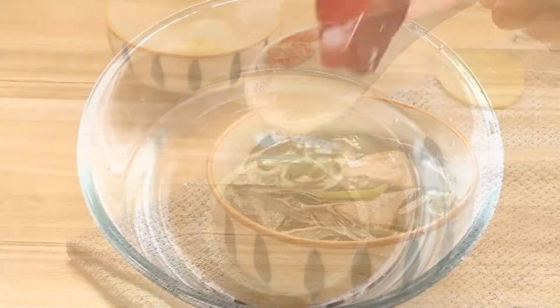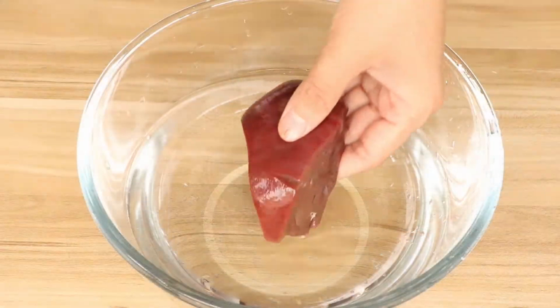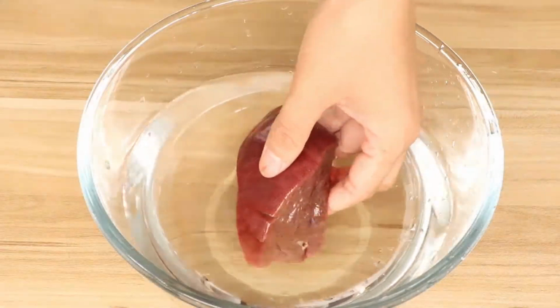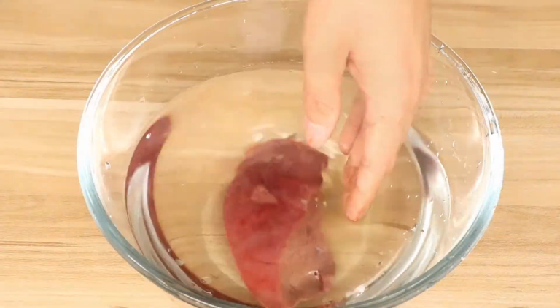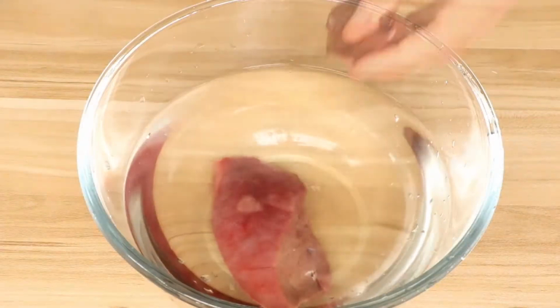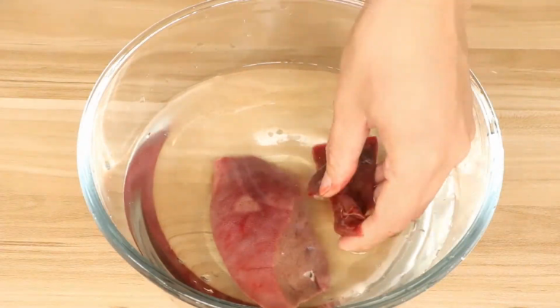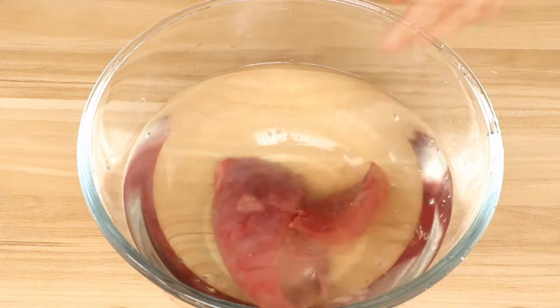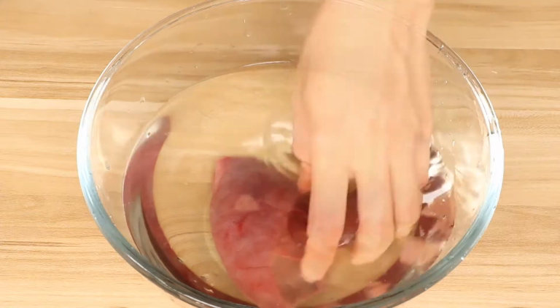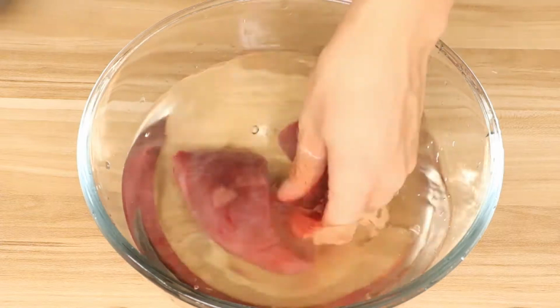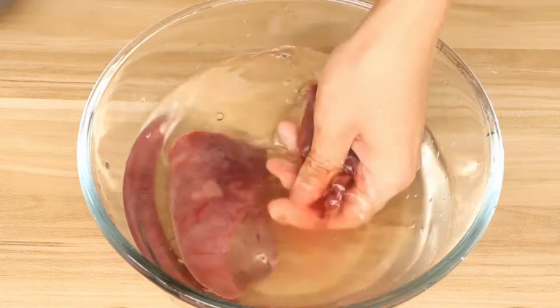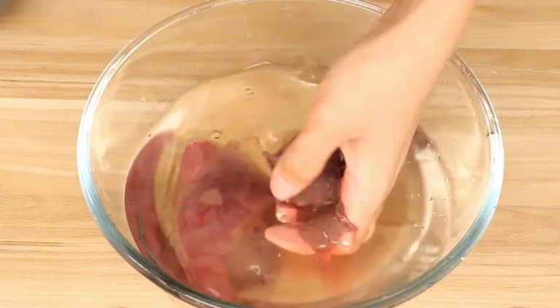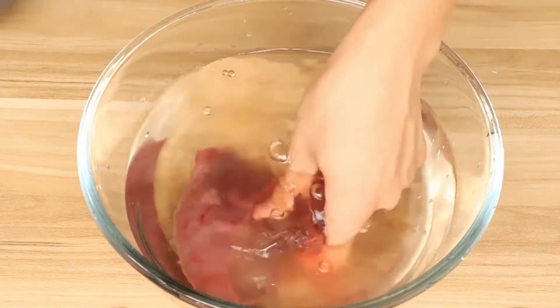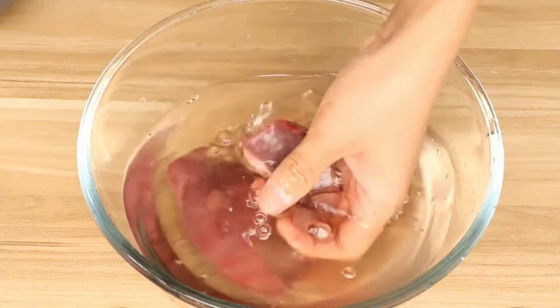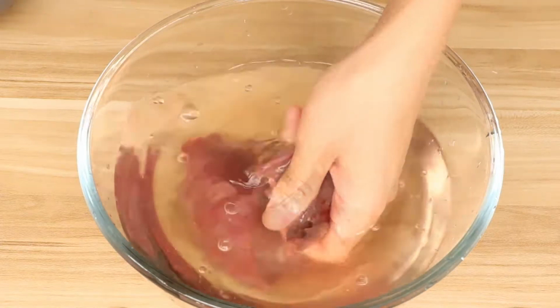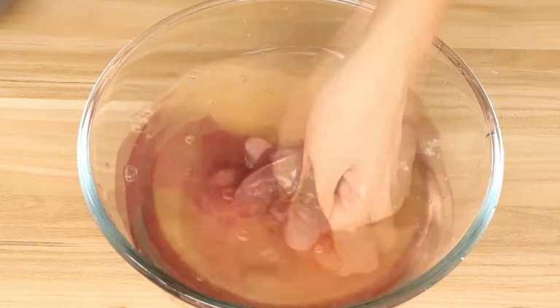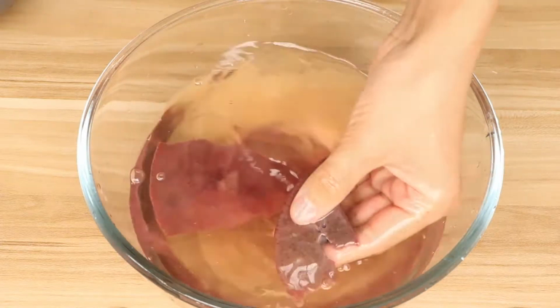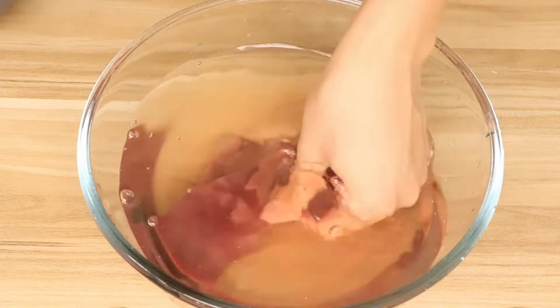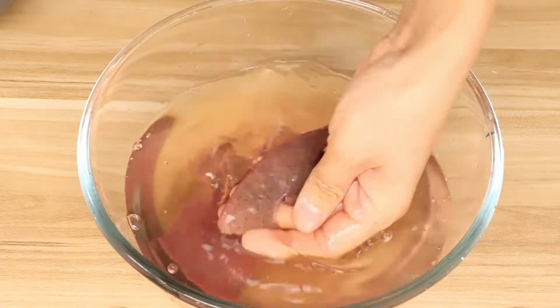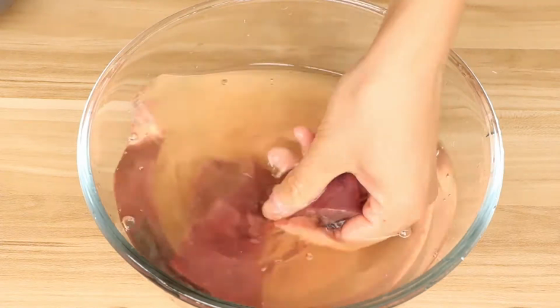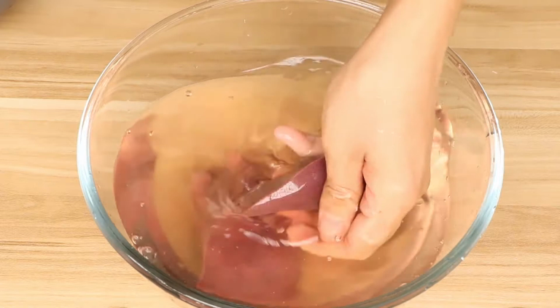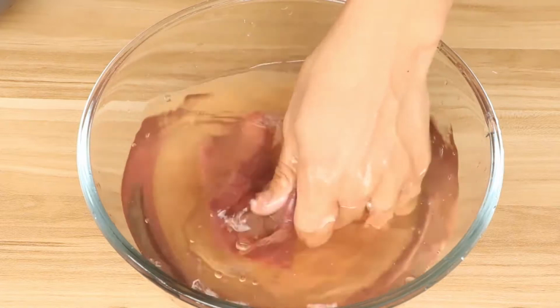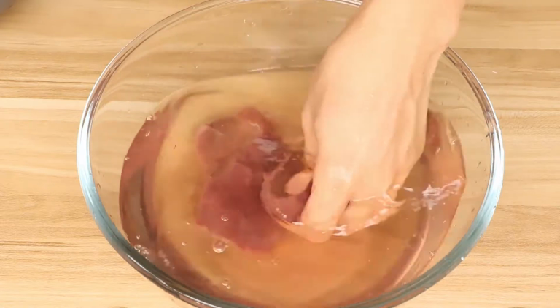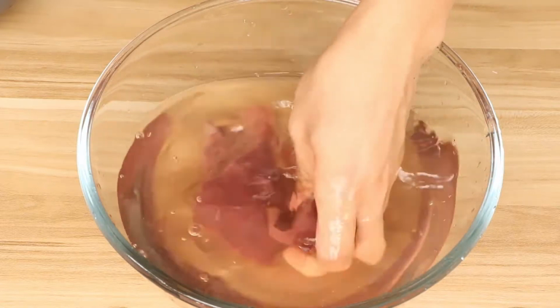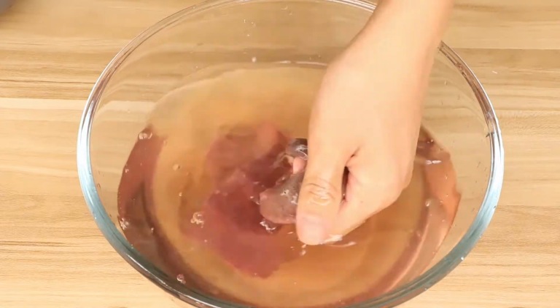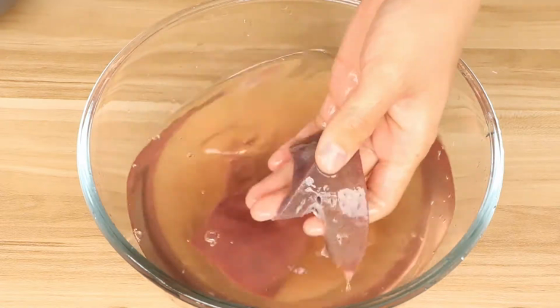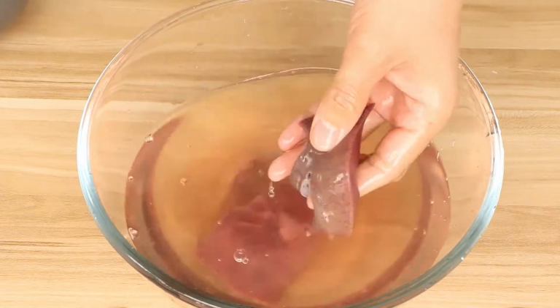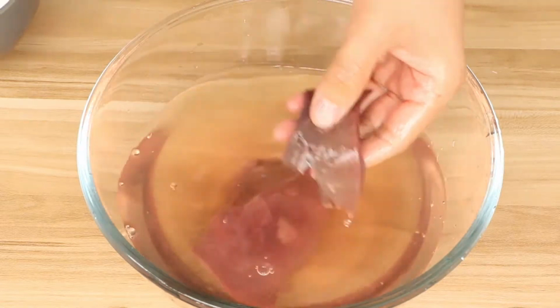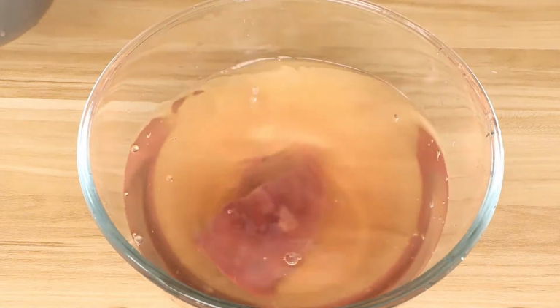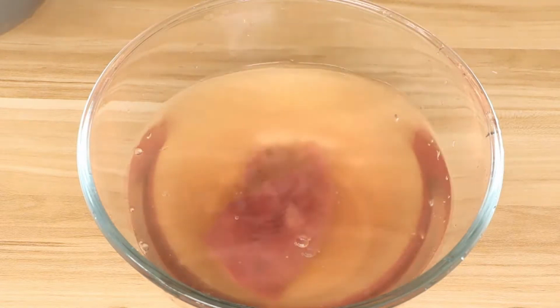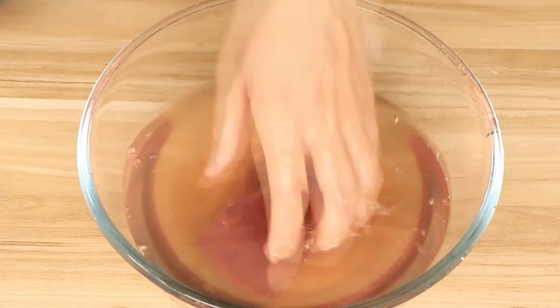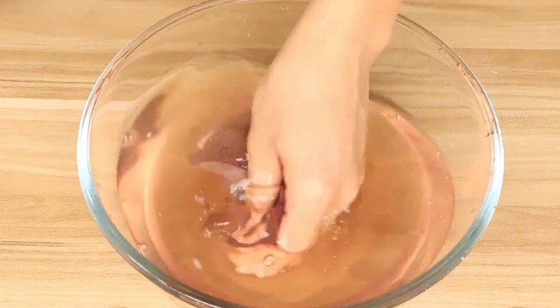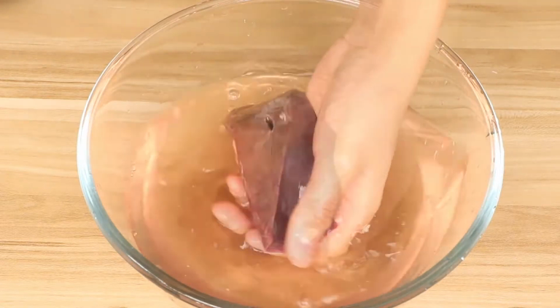Firstly, wash 150g pork liver with some water. If you like to eat pork liver, you can add more. Or if you dislike it, you can use less pork liver.